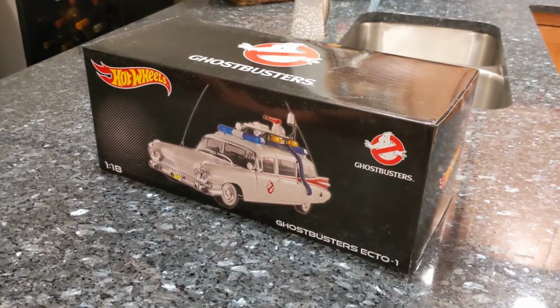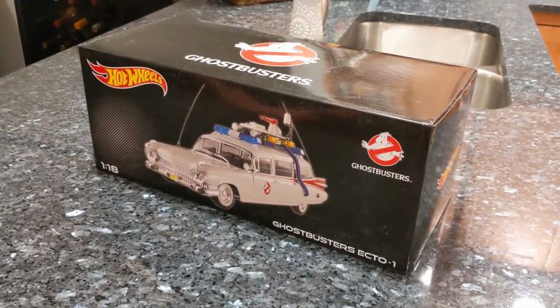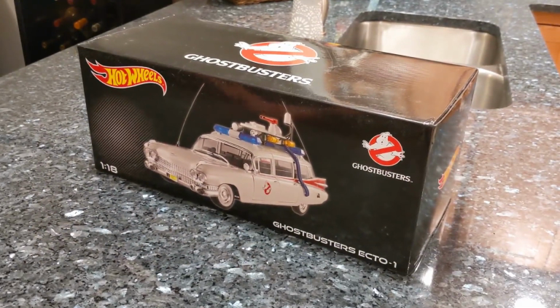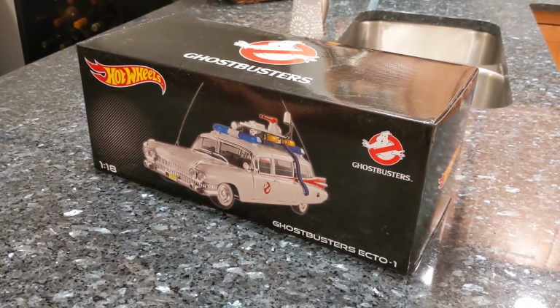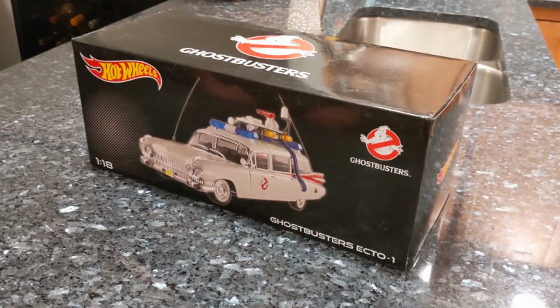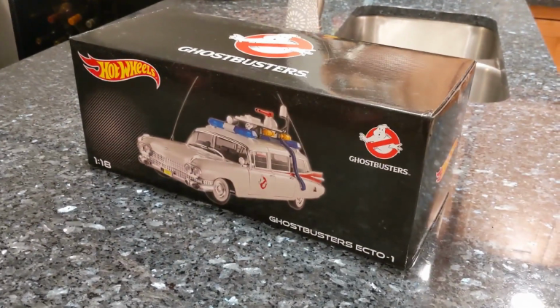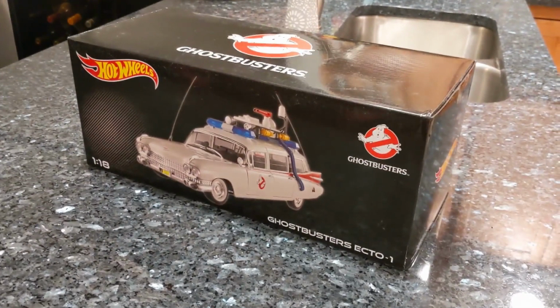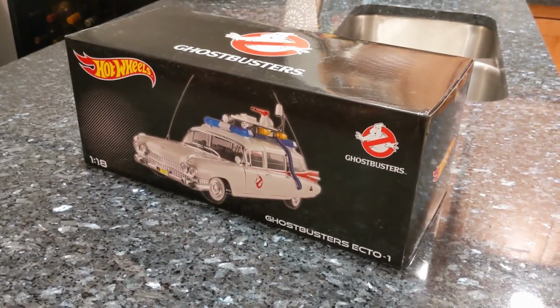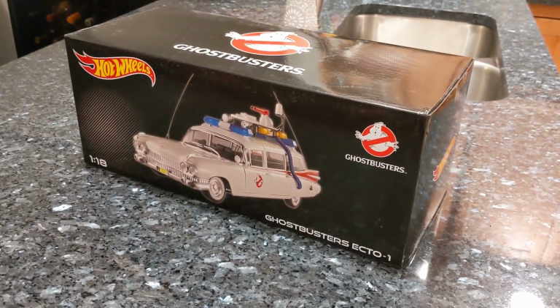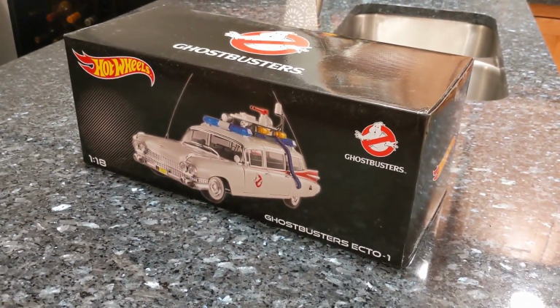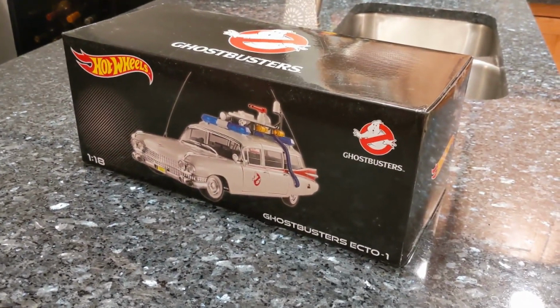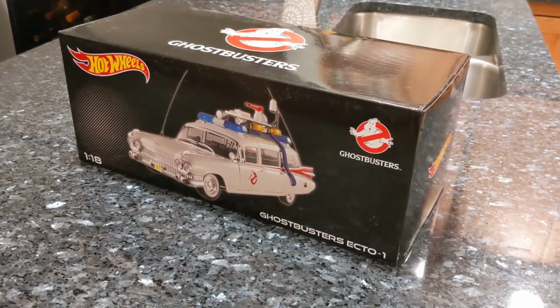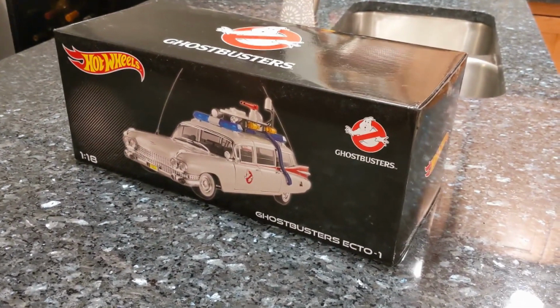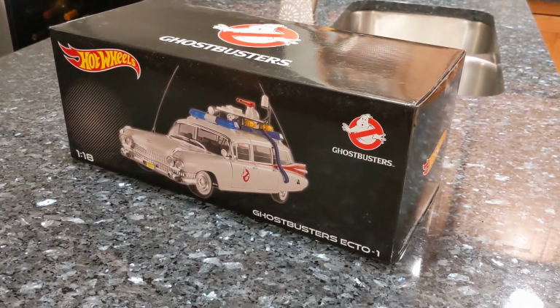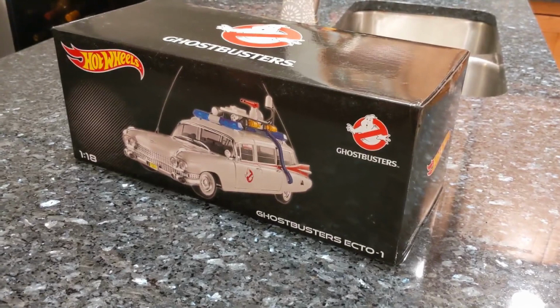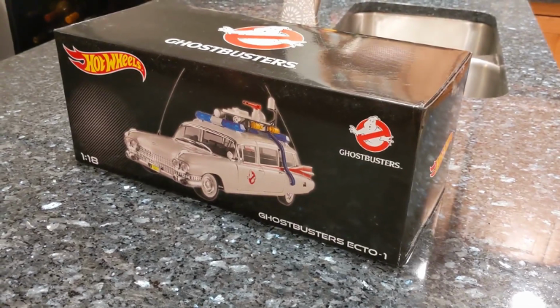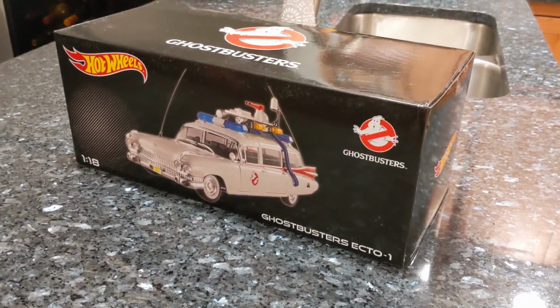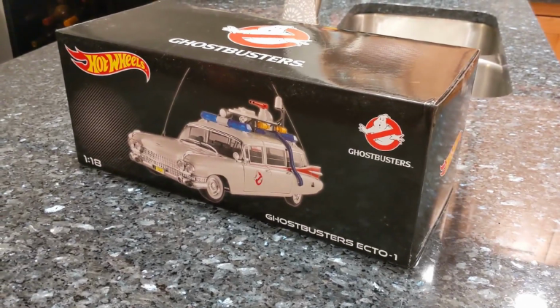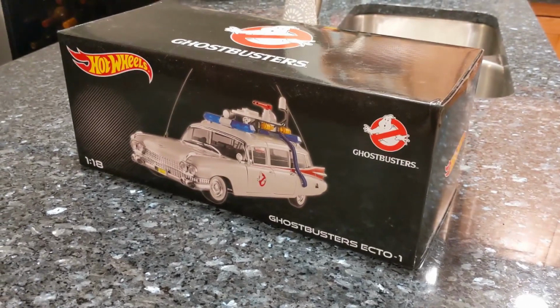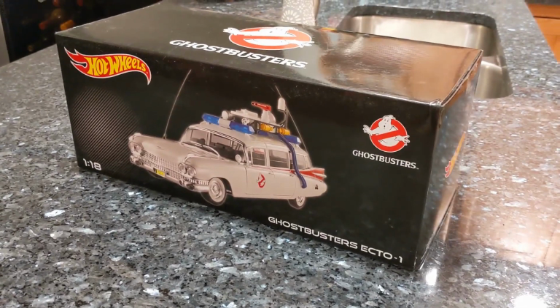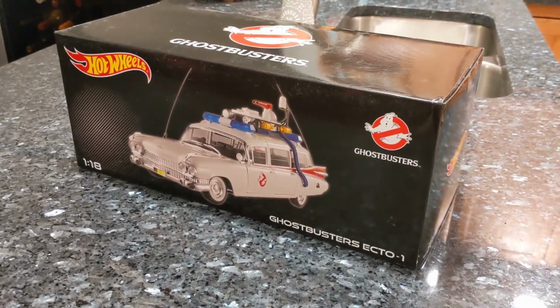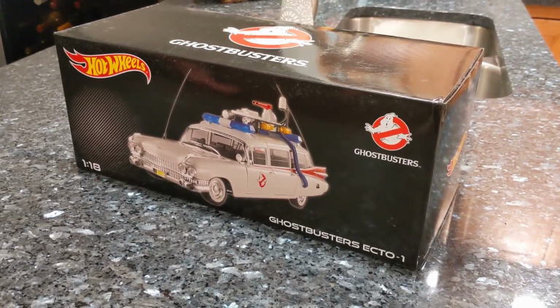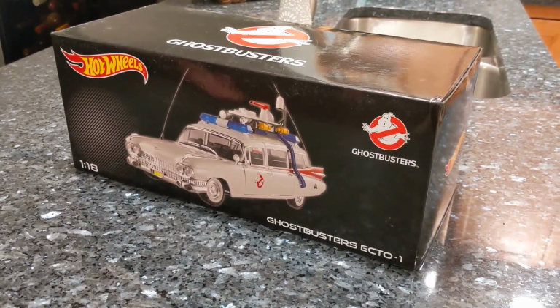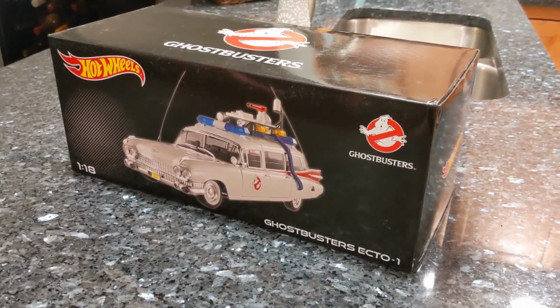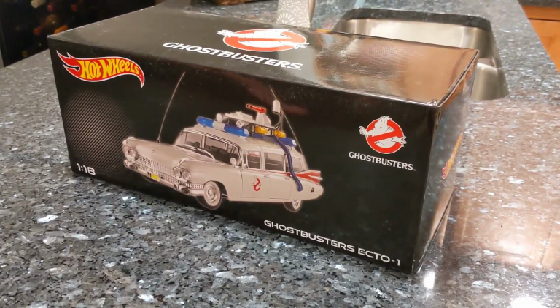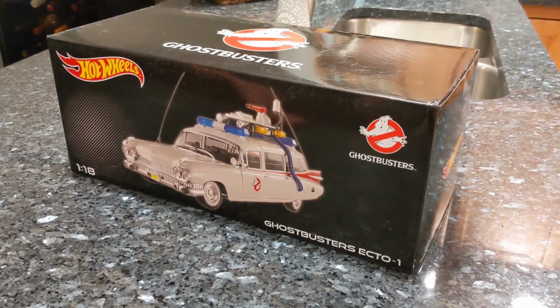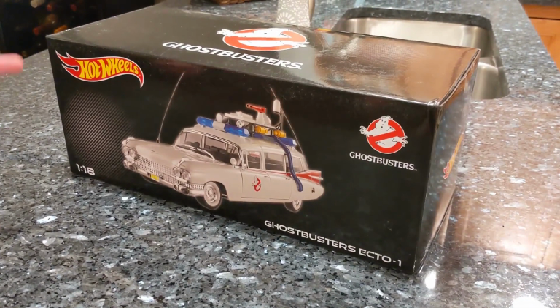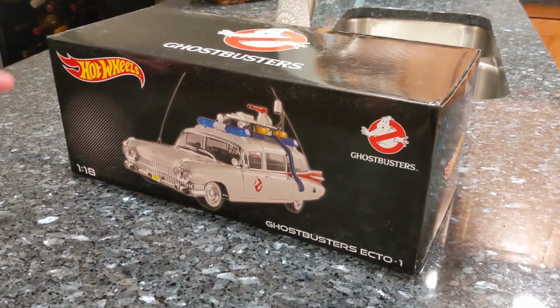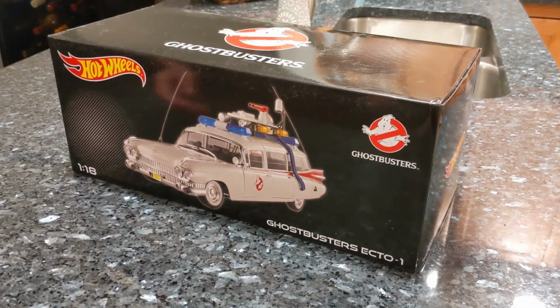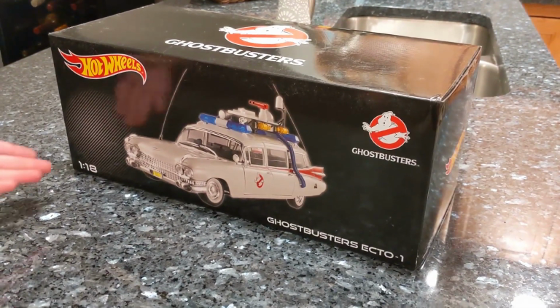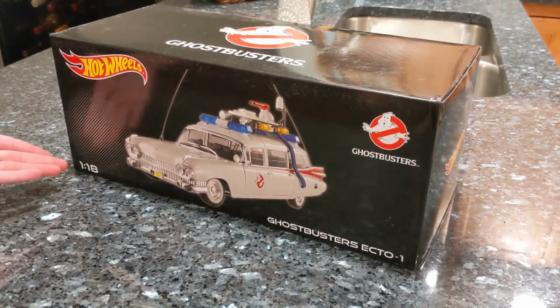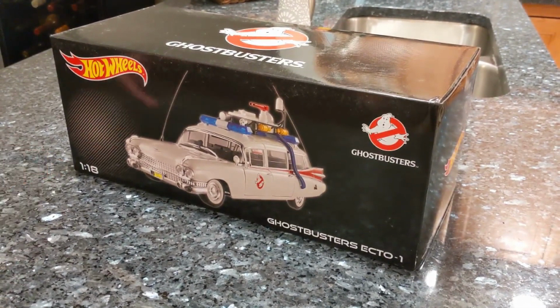Hey everyone, Lil Green Man here along with Kimis for Meet Marlin May Cave, and today we're going to be unboxing the Ghostbusters Ecto-1 by Hot Wheels in its 1:18 scale.